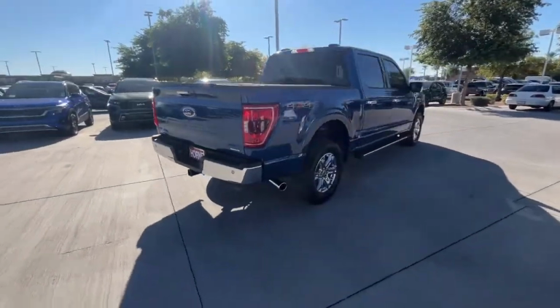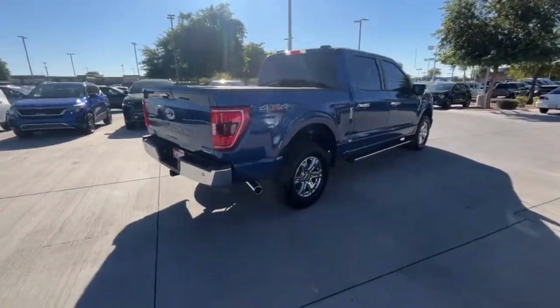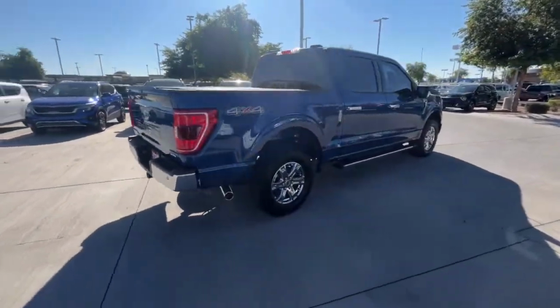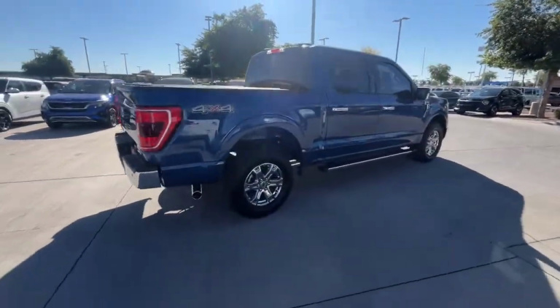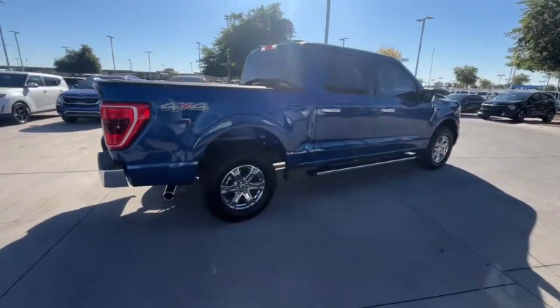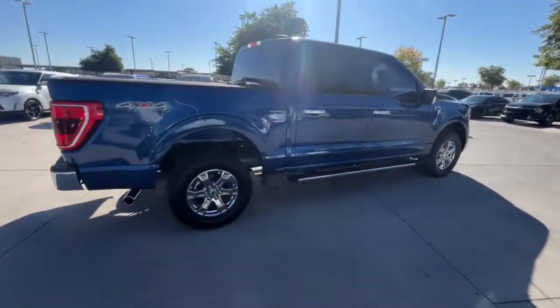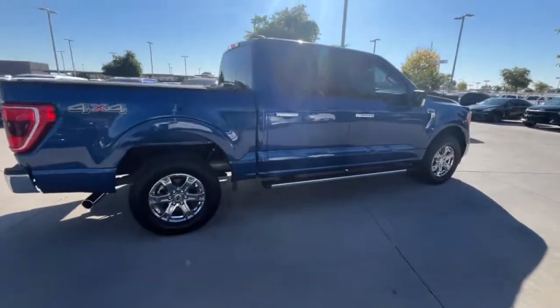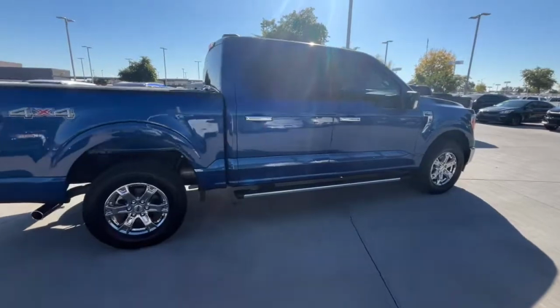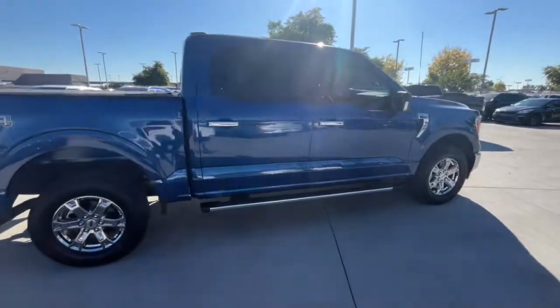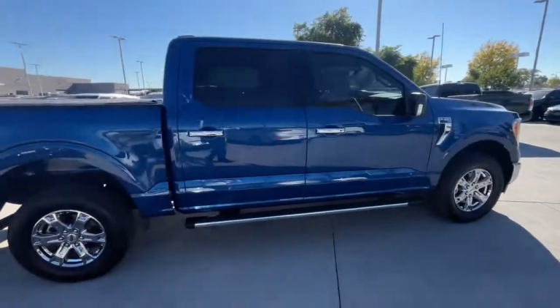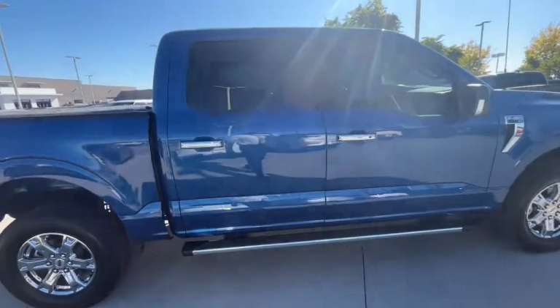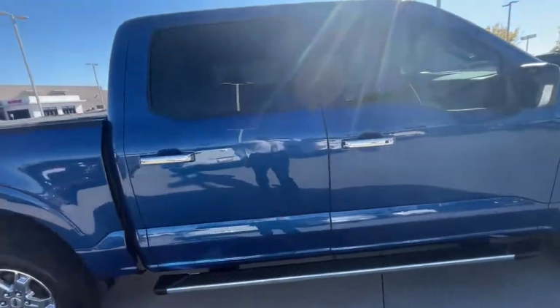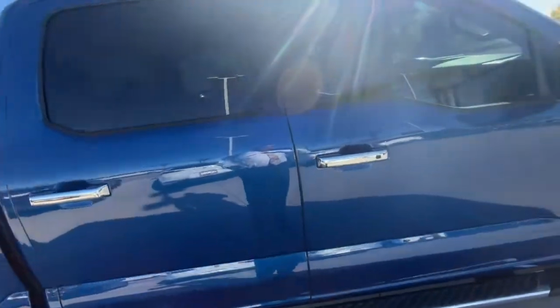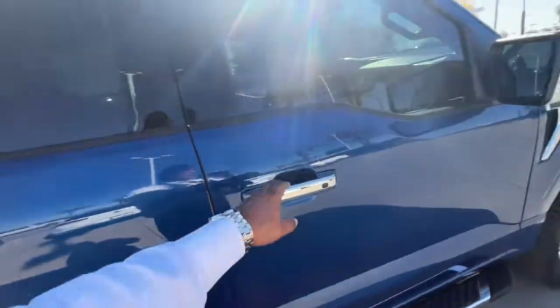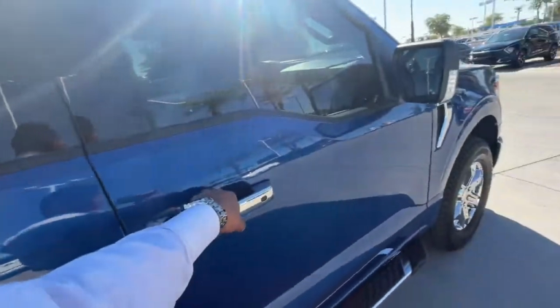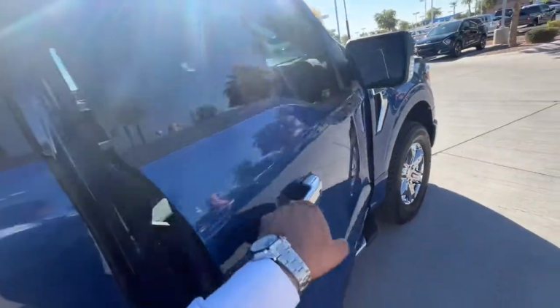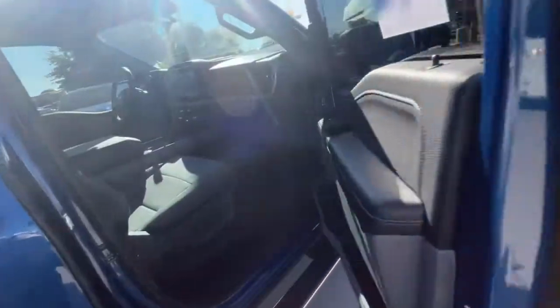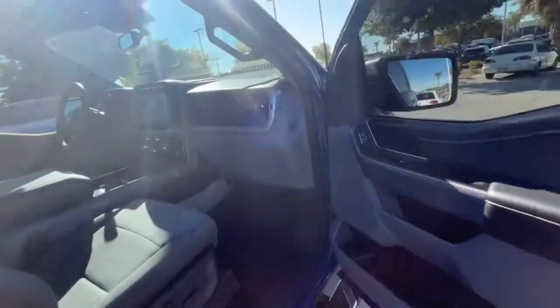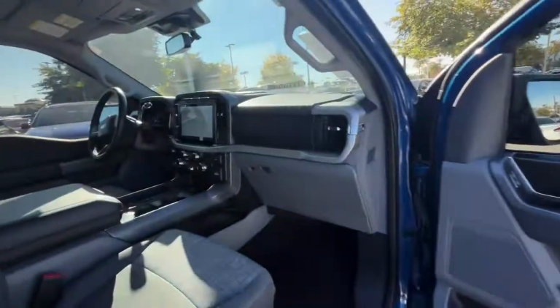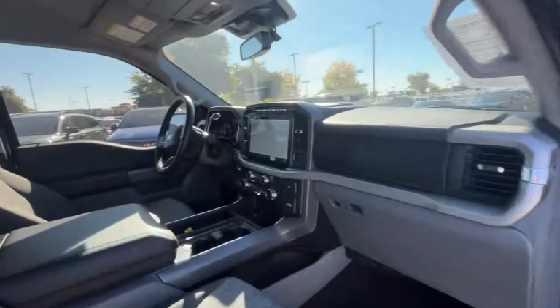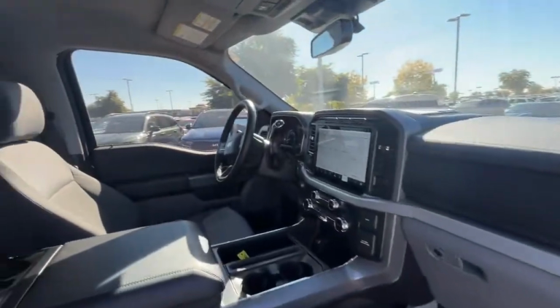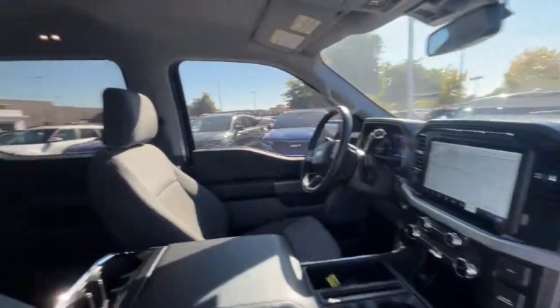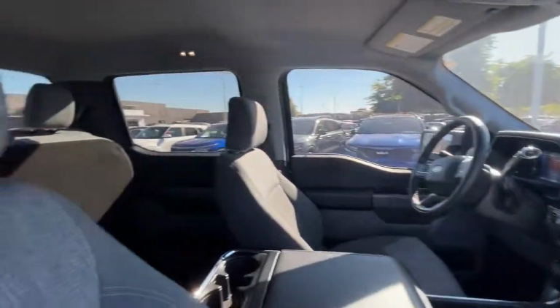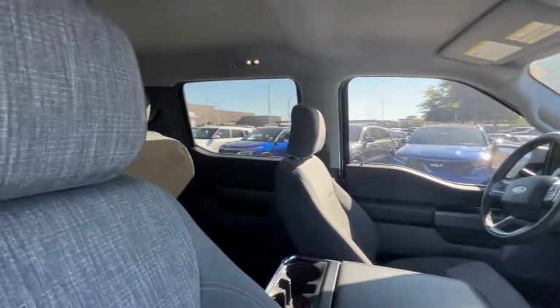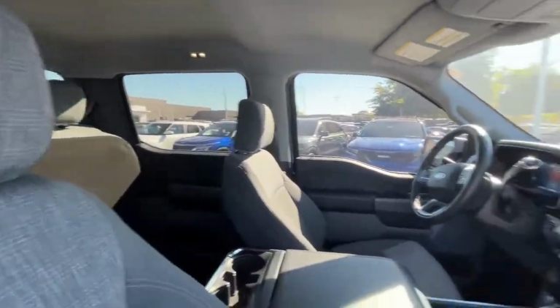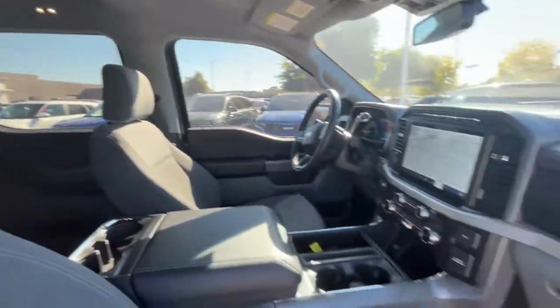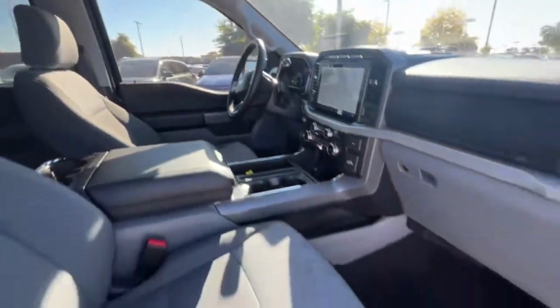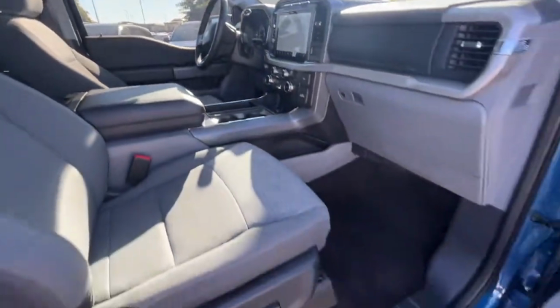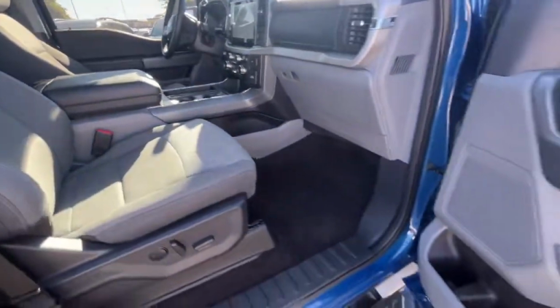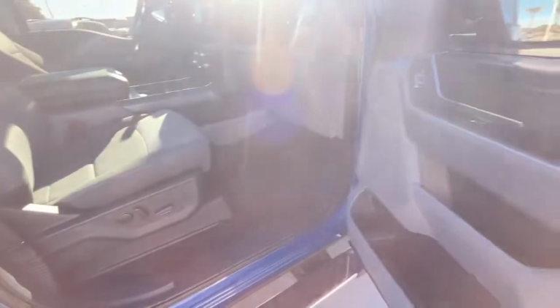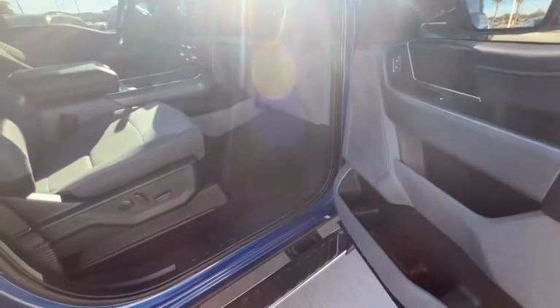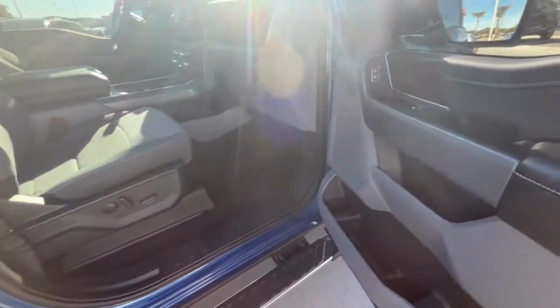Feel the satisfaction that comes from reaching a higher level of productivity in this F-150. Treat yourself to a test drive today. Our friendly staff will give you an outstanding customer experience. Have a great deal.